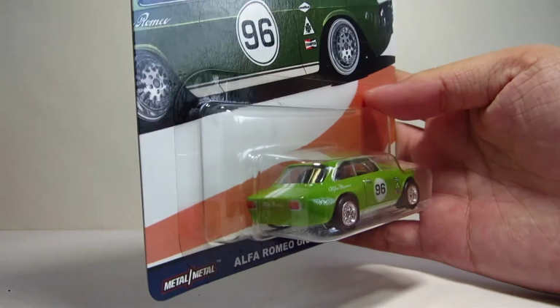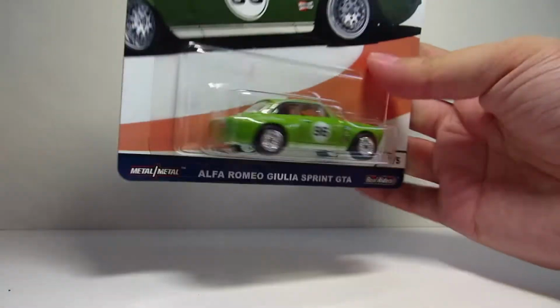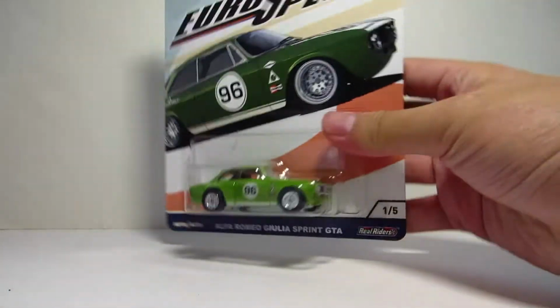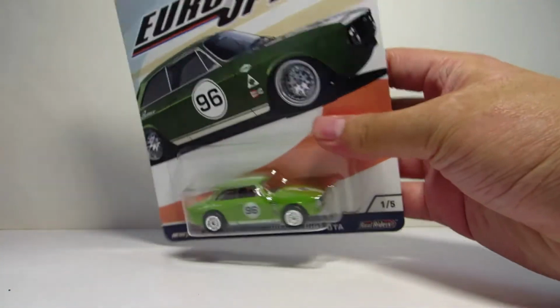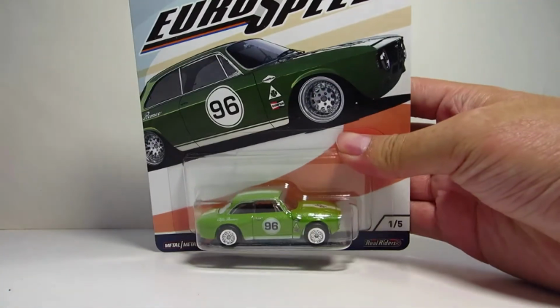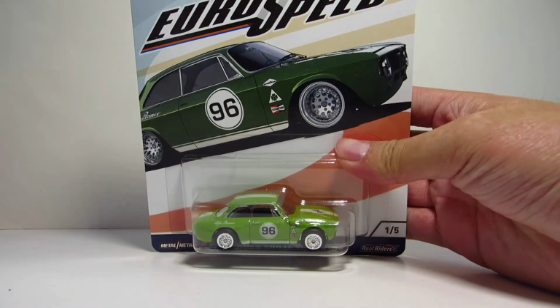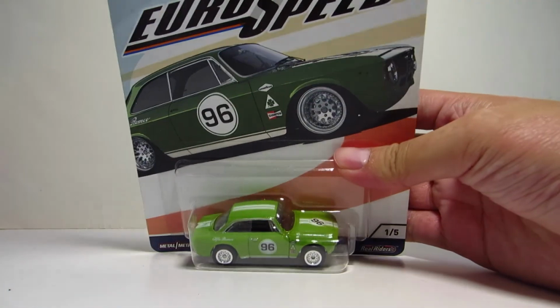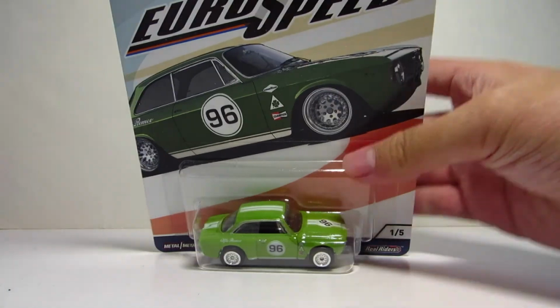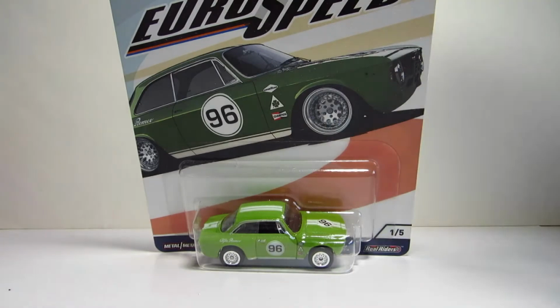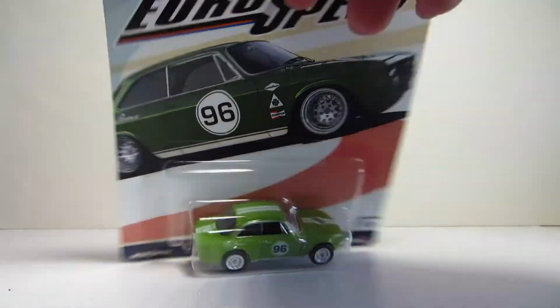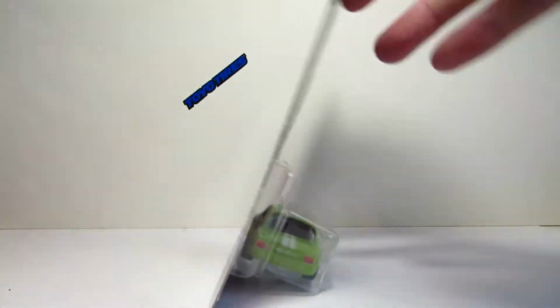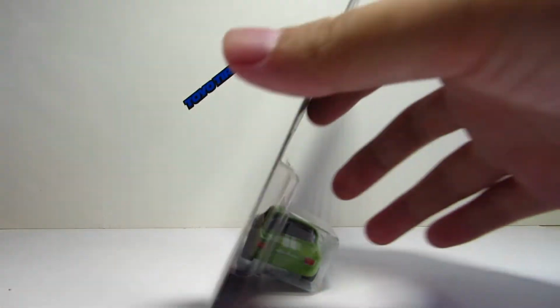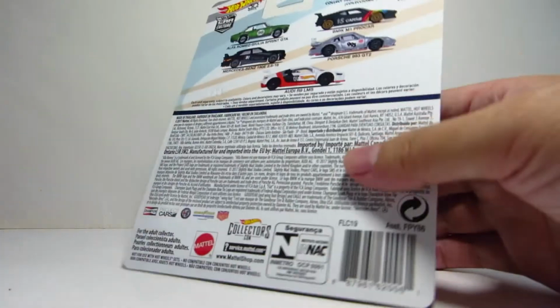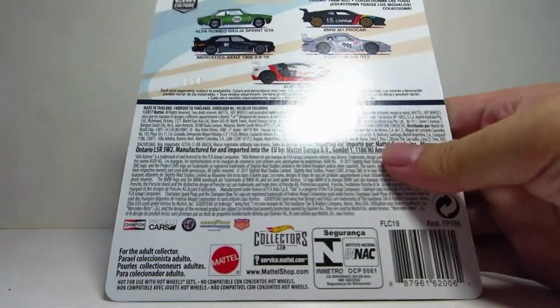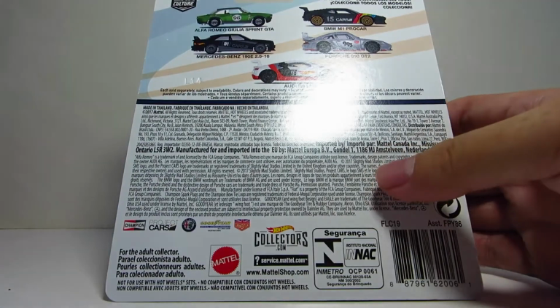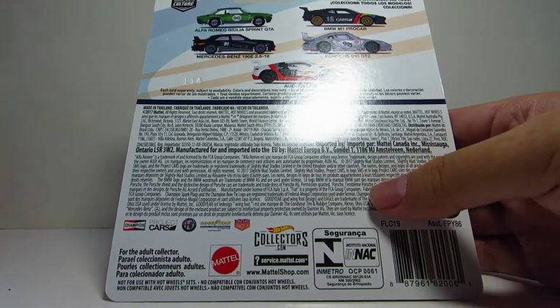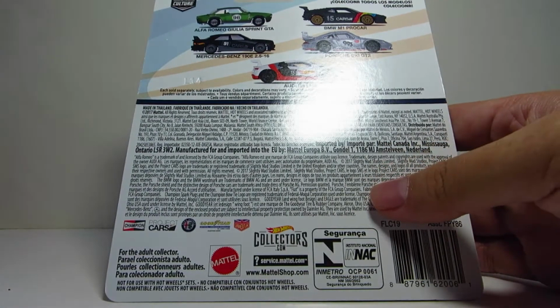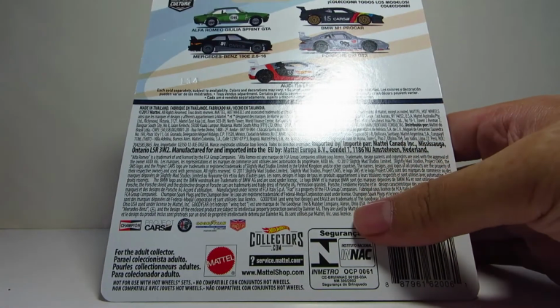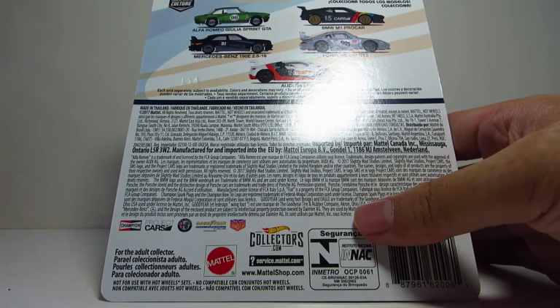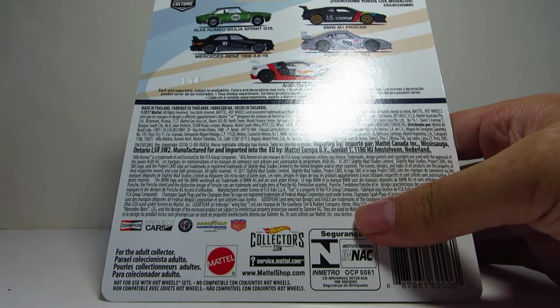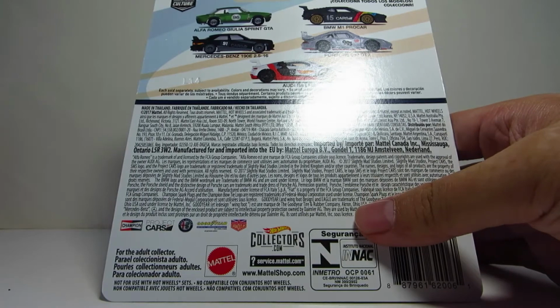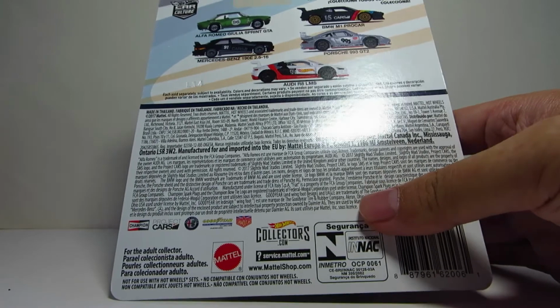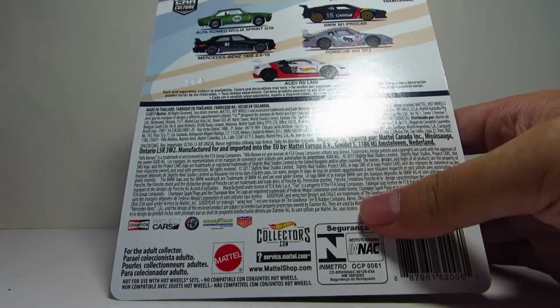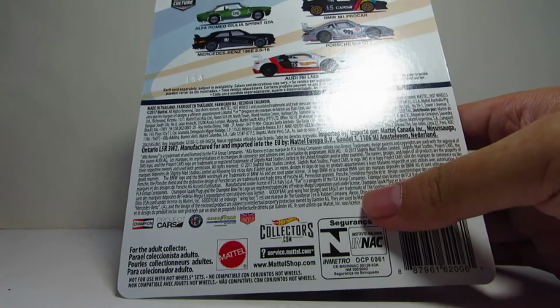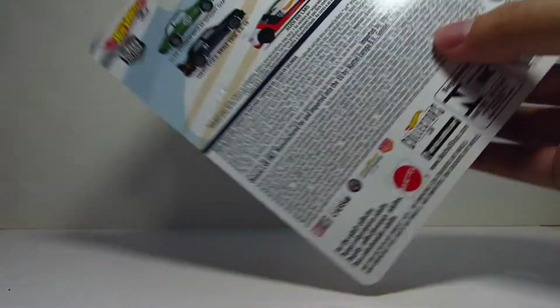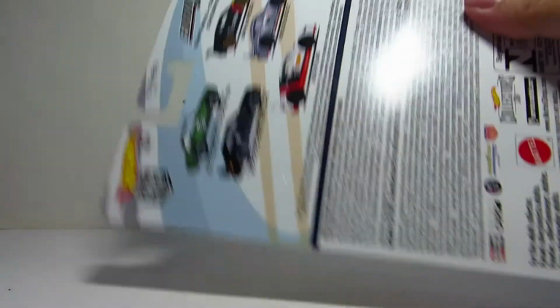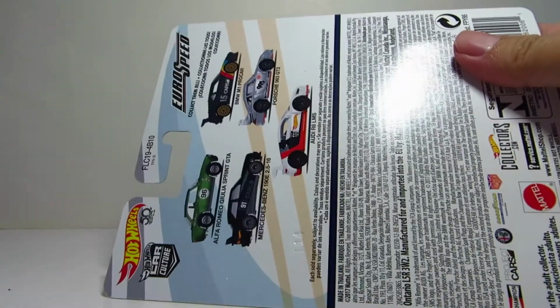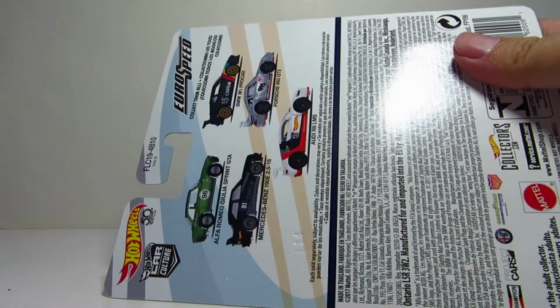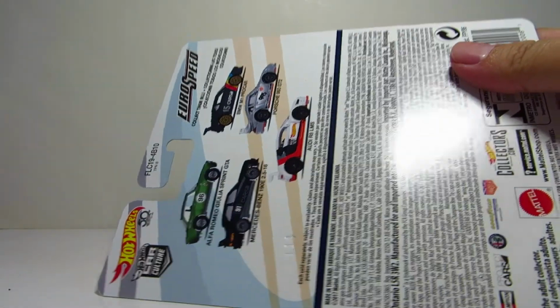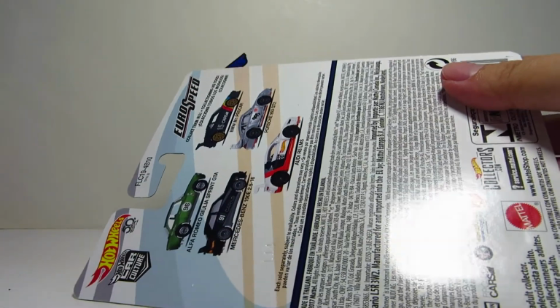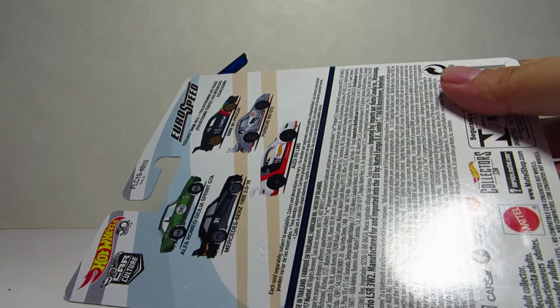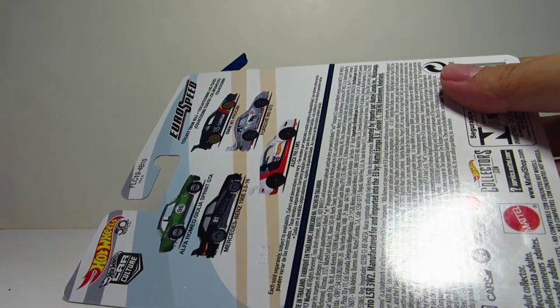It's a pretty nice release, it's an older series — a Eurospeed. I'm not sure how long it's been, but it's probably been over a year, or maybe even two. I just can't remember because they just released so many of these.